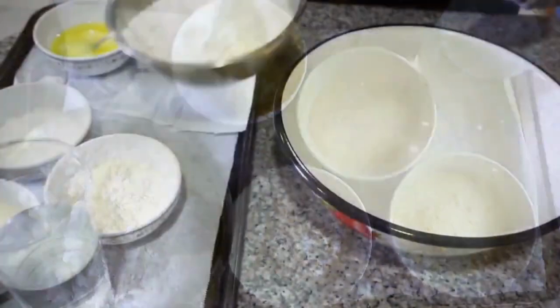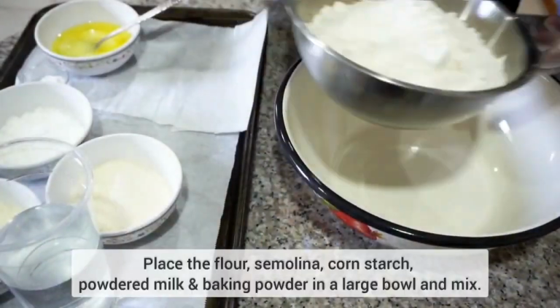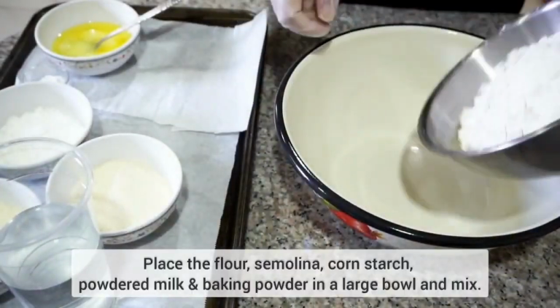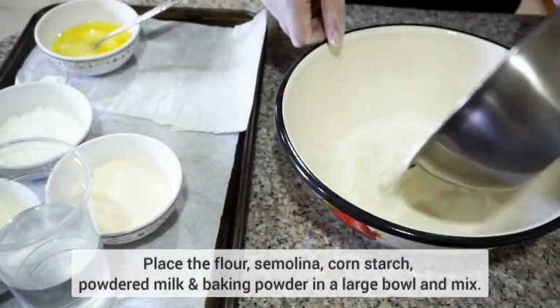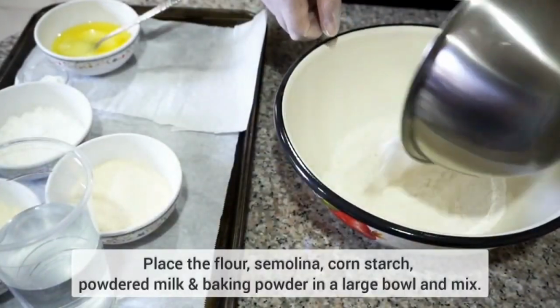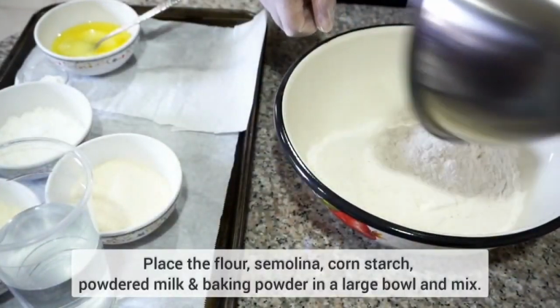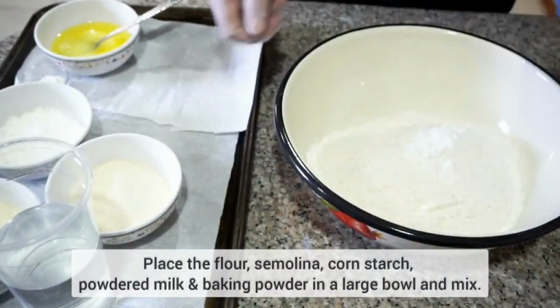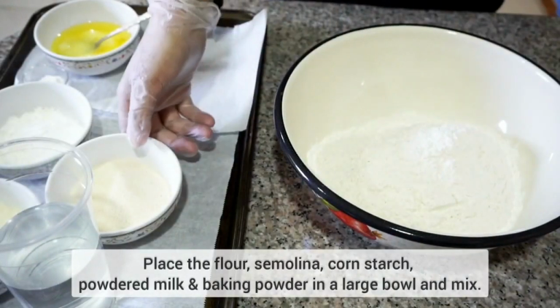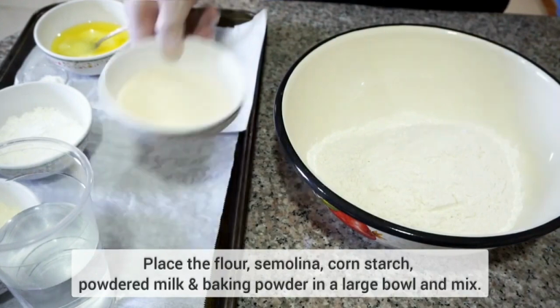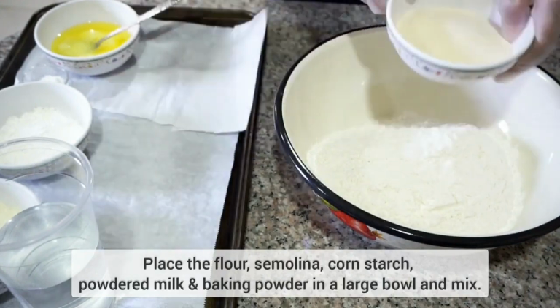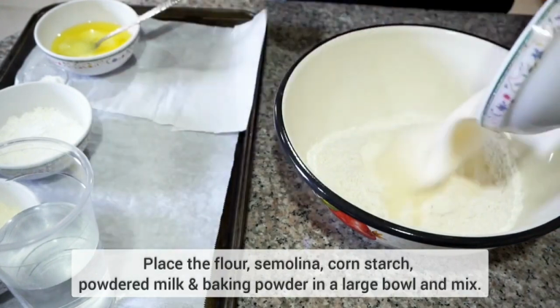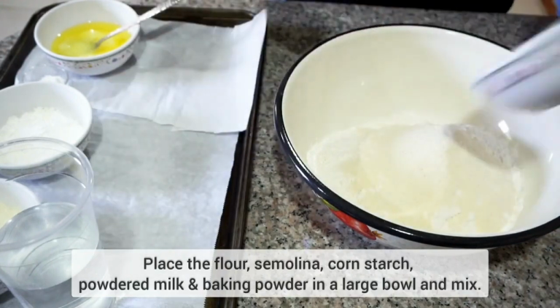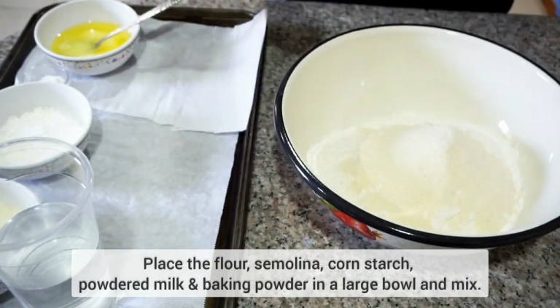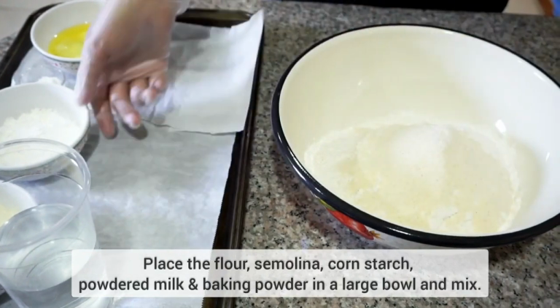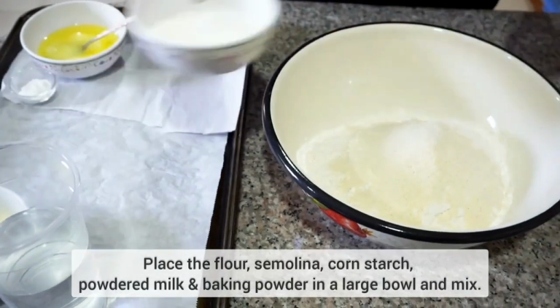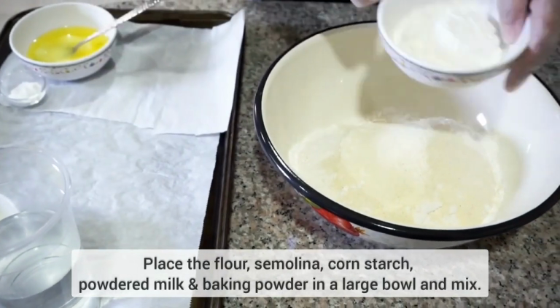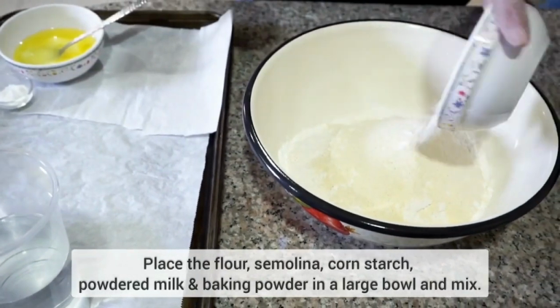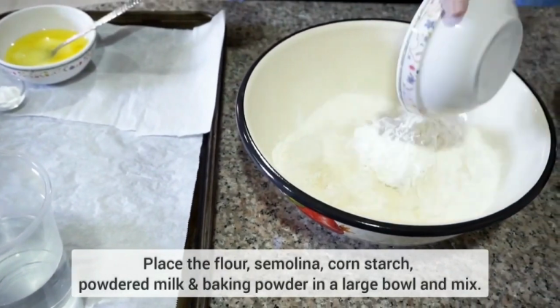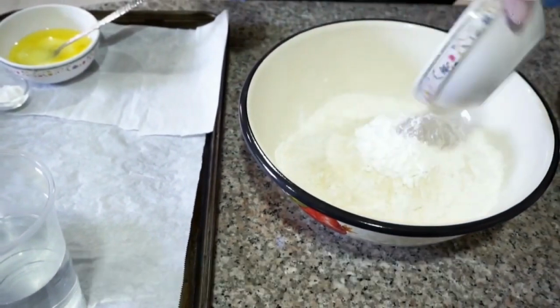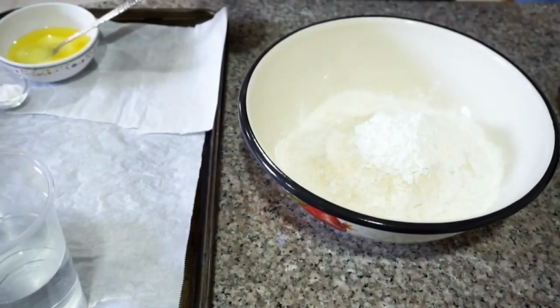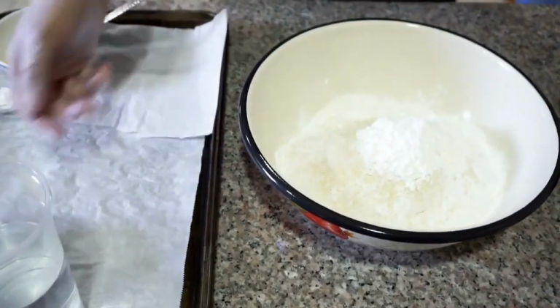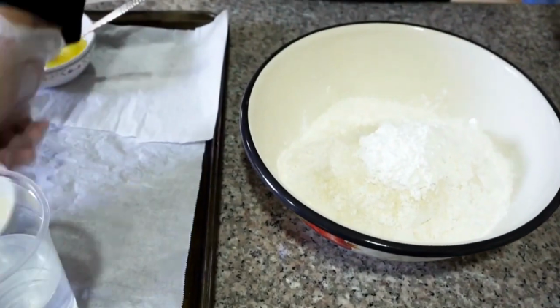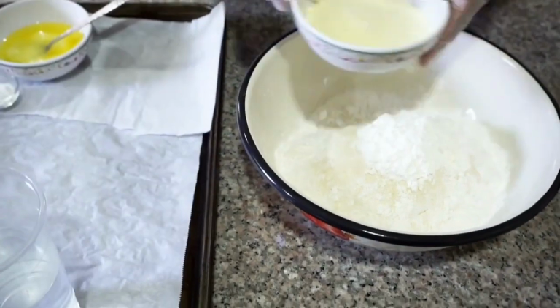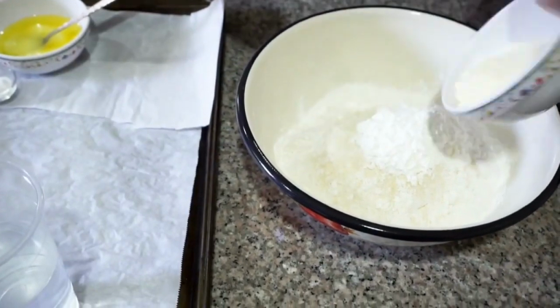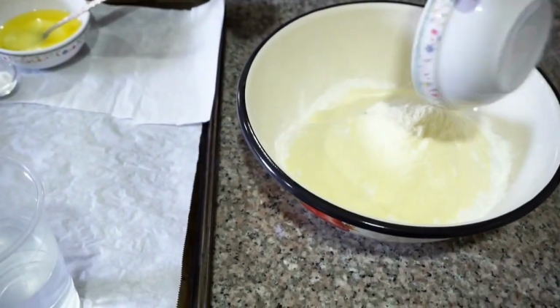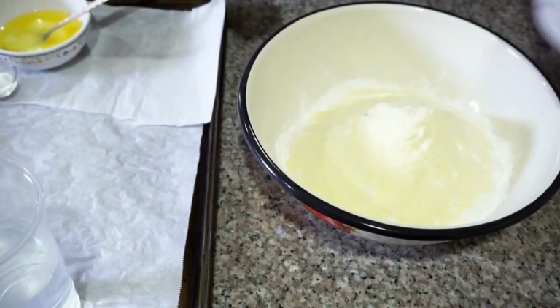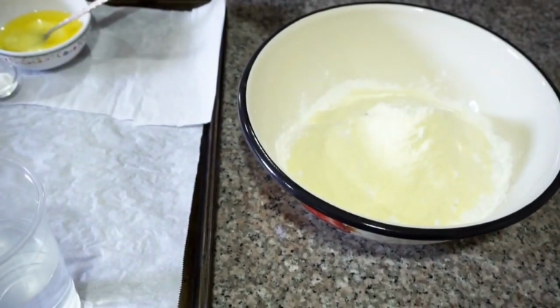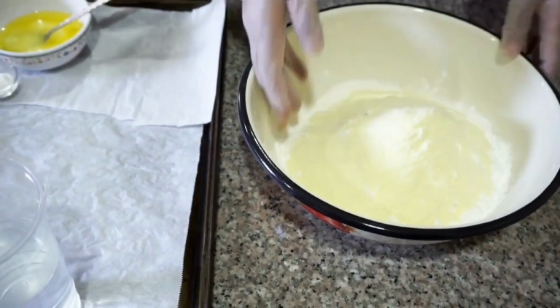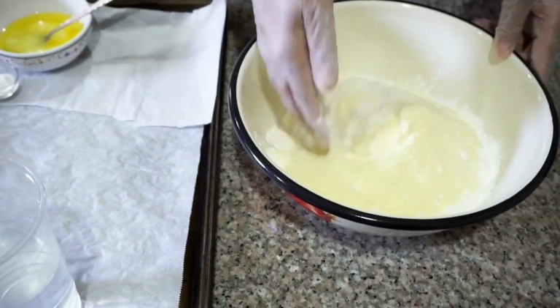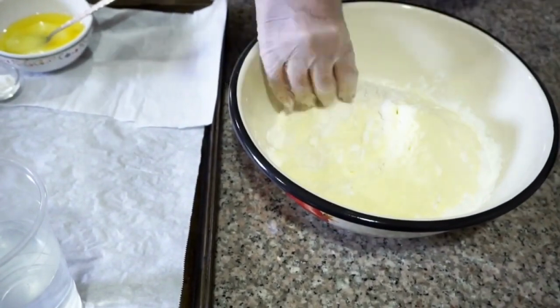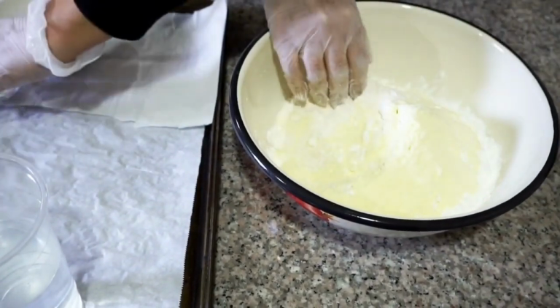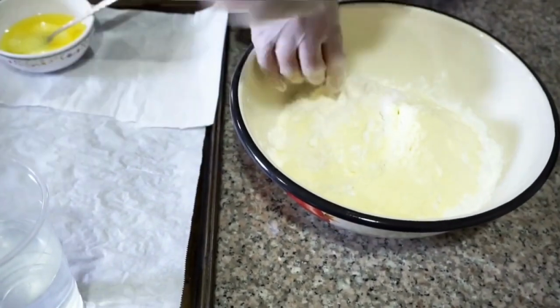We will start with three and a half cups of flour, half a cup of semolina — you can use fine or coarse — half a cup of cornstarch, half a cup of powdered milk, along with one teaspoon of baking powder.